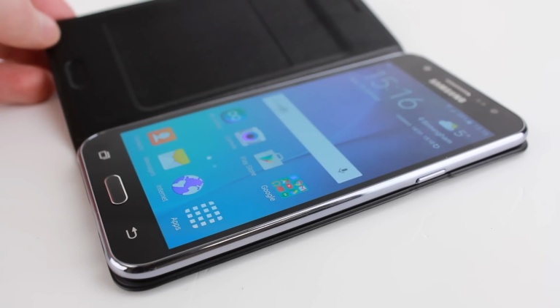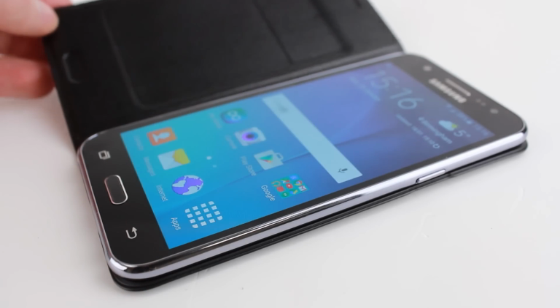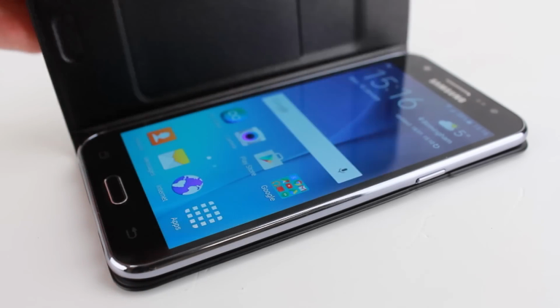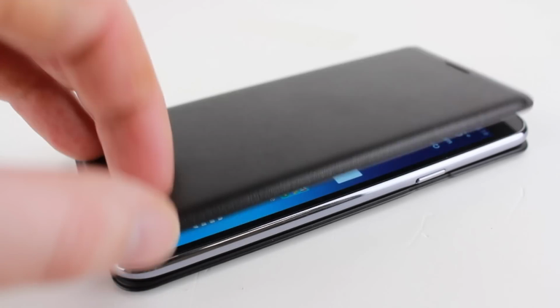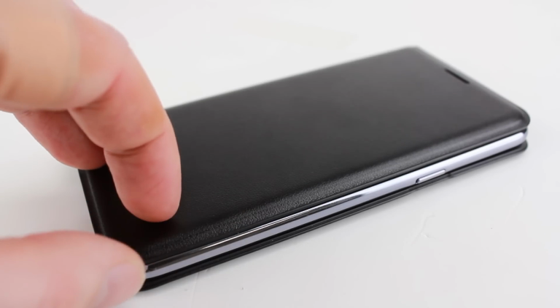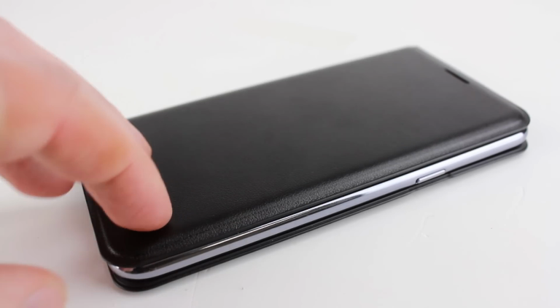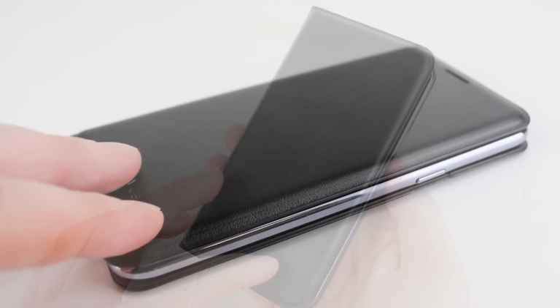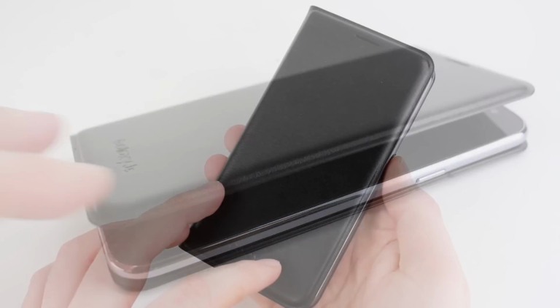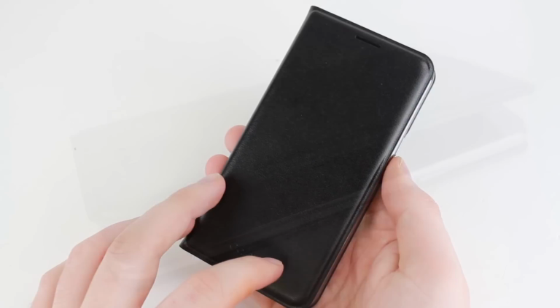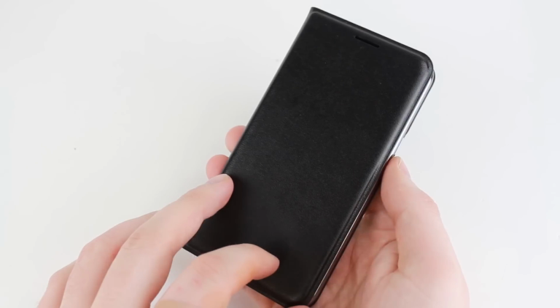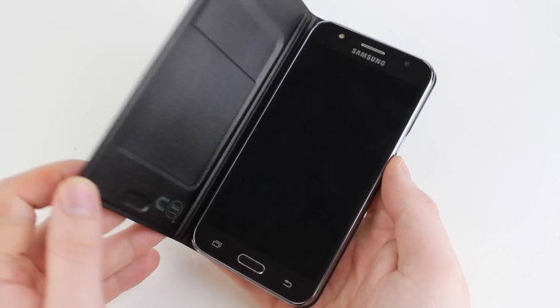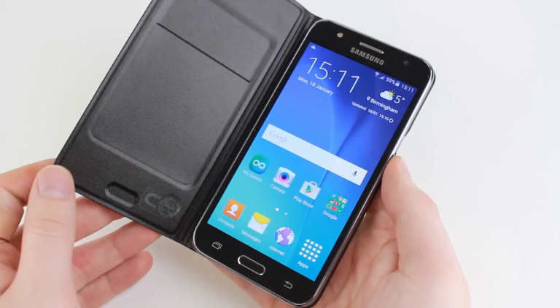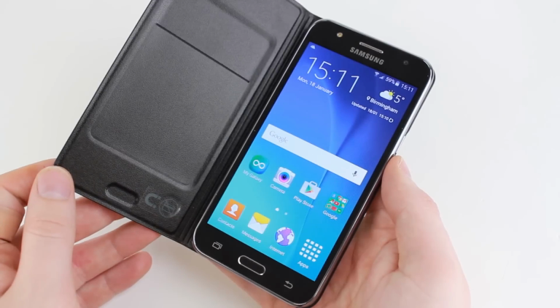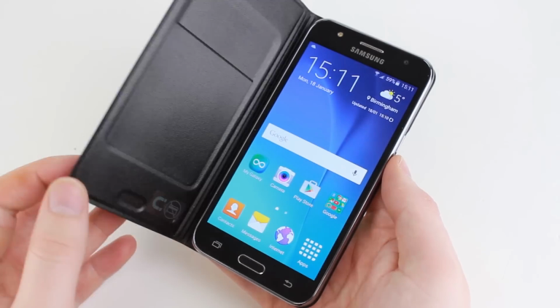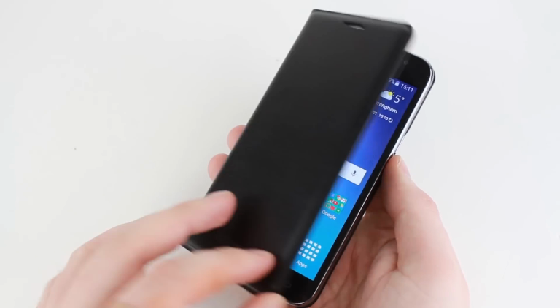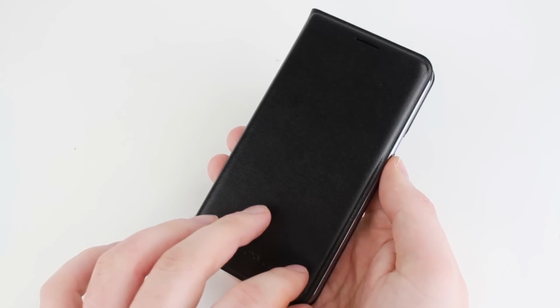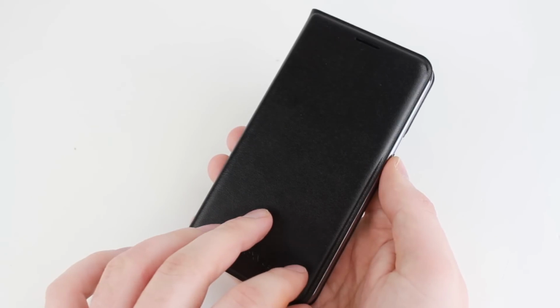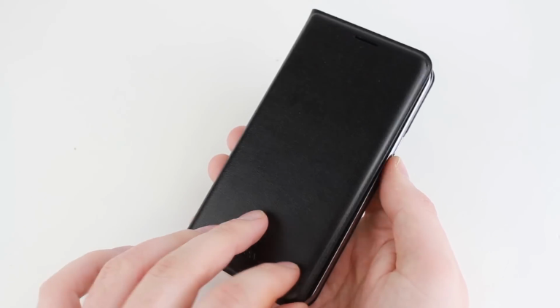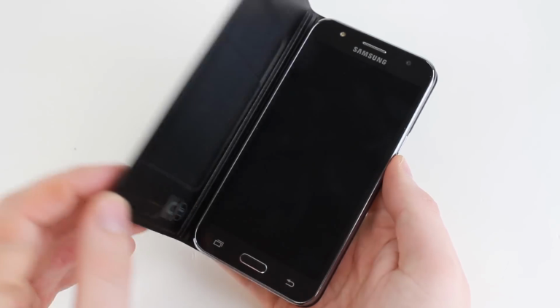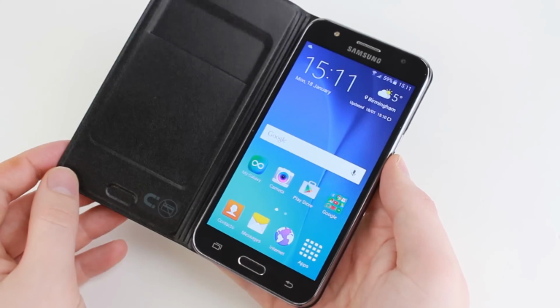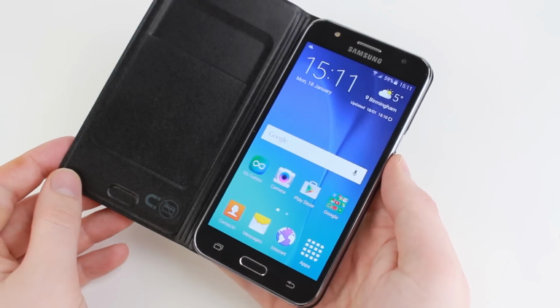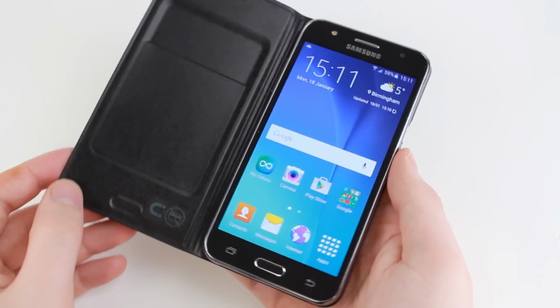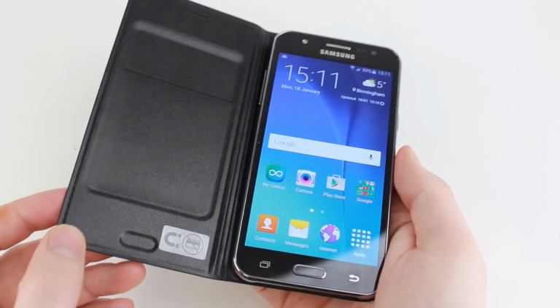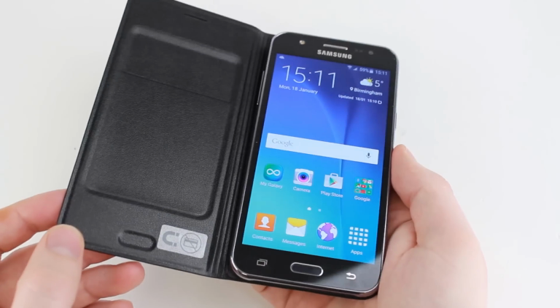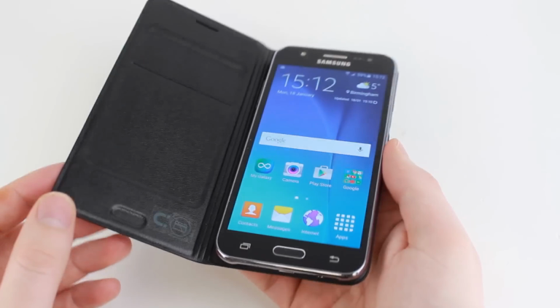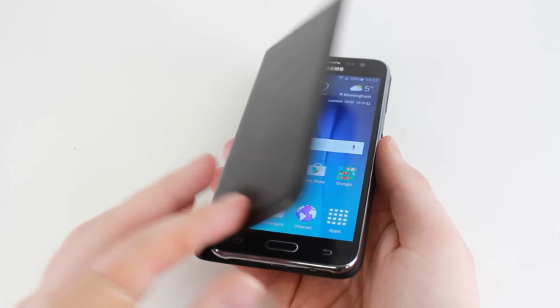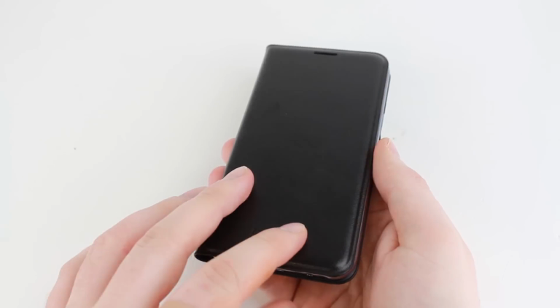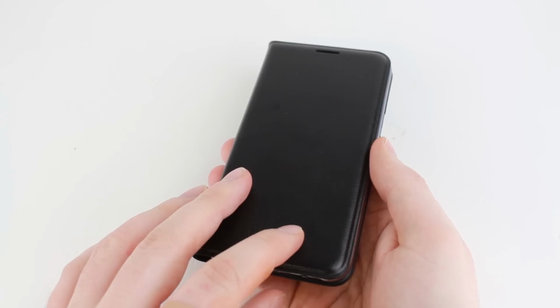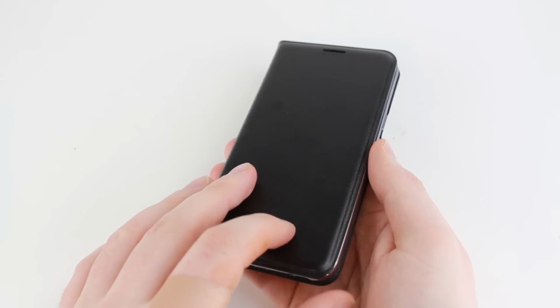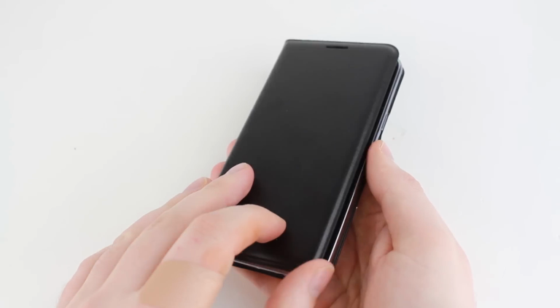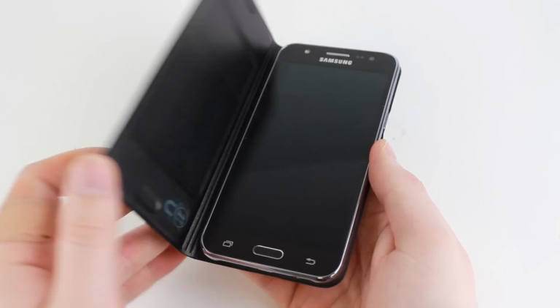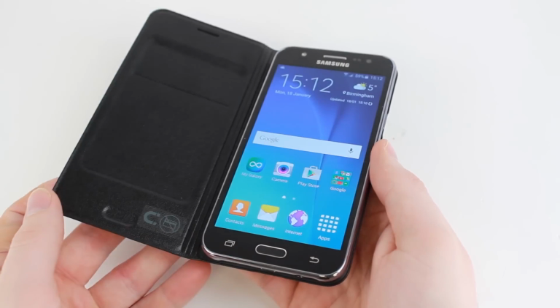This allows you to instantly turn your phone screen on and off, saving your time, effort and most importantly battery life — all of this achieved by simply opening and closing the front cover.